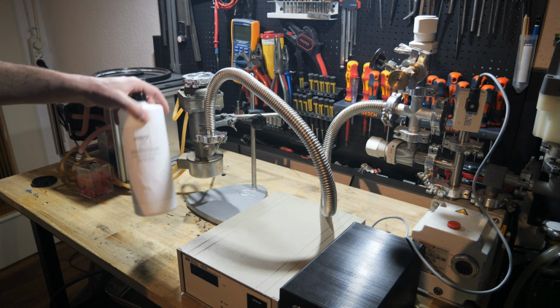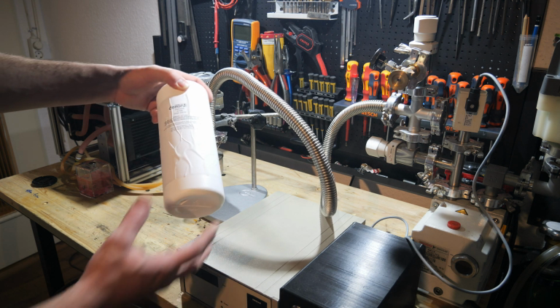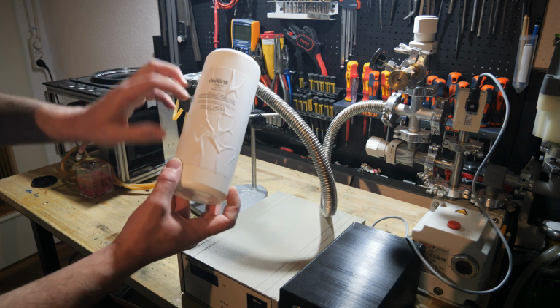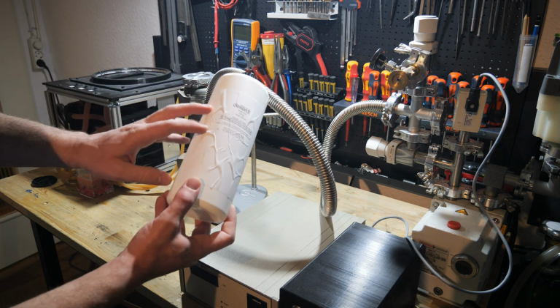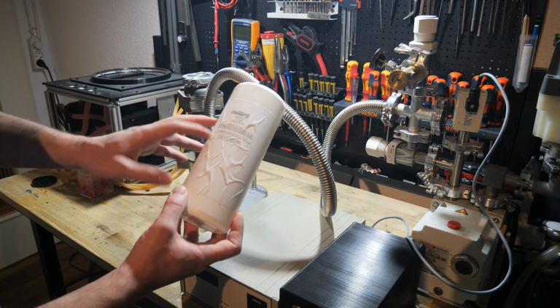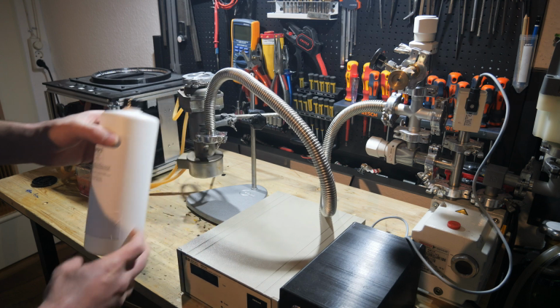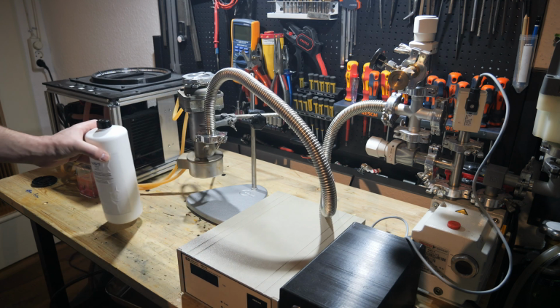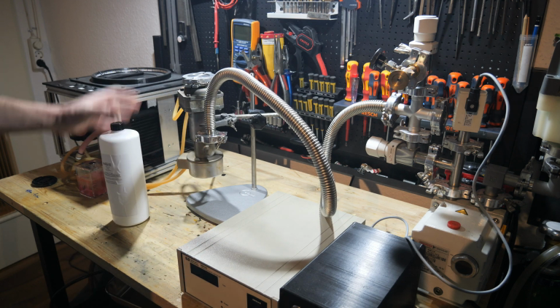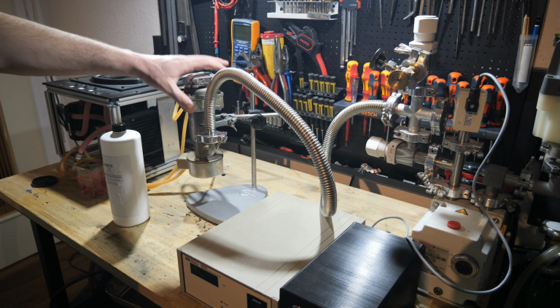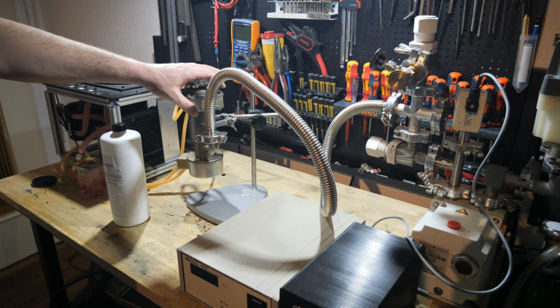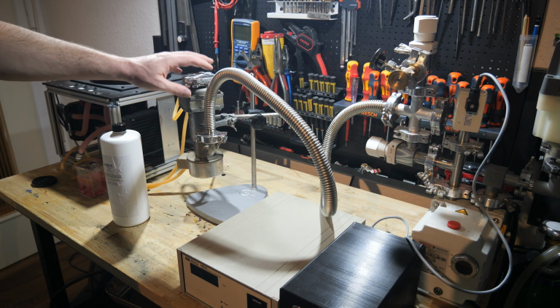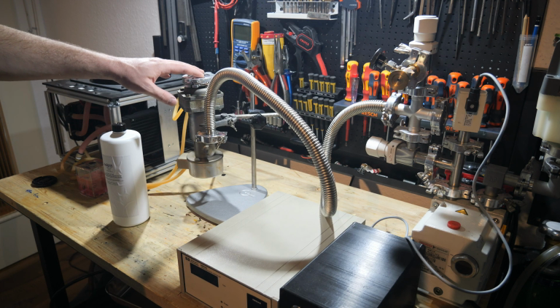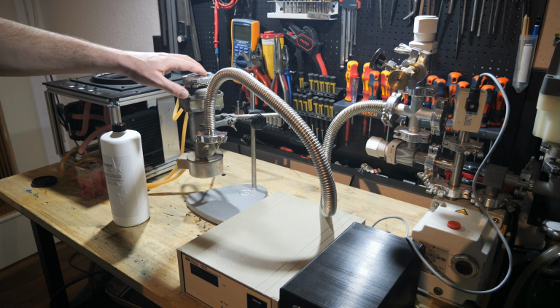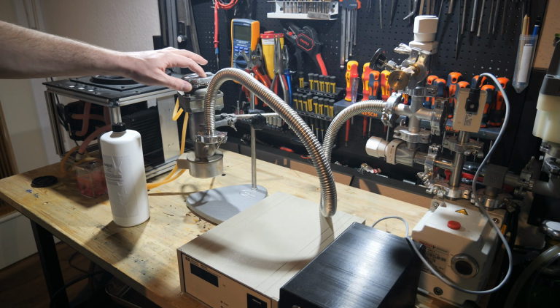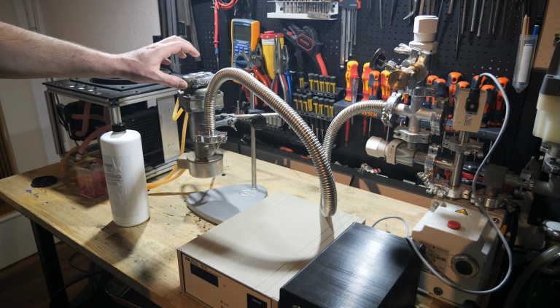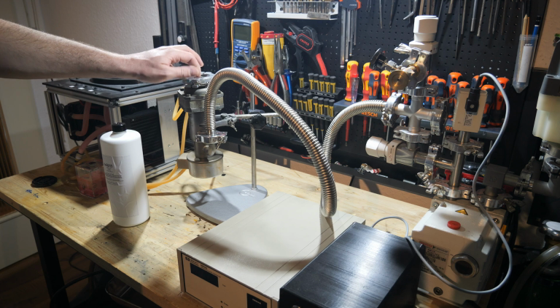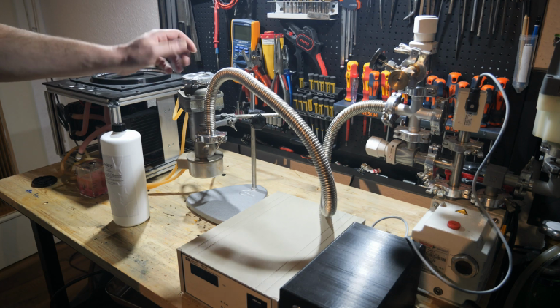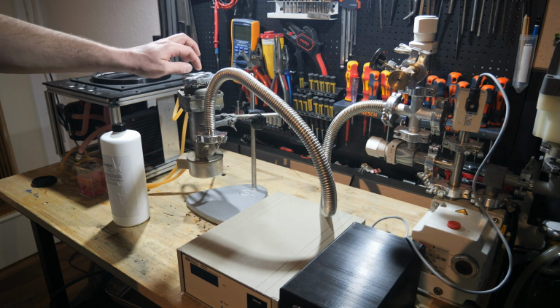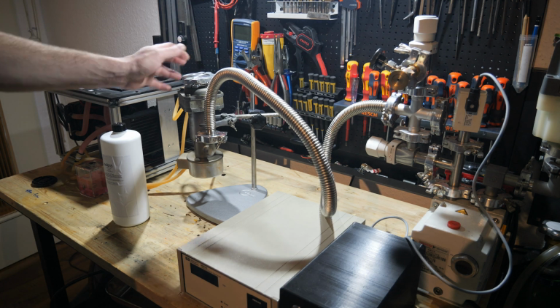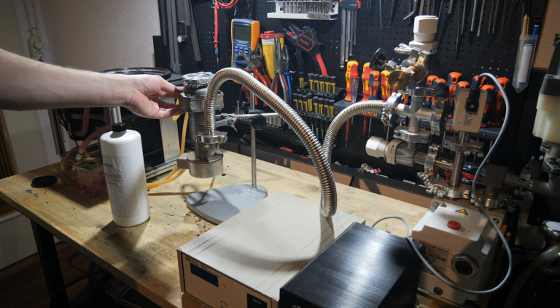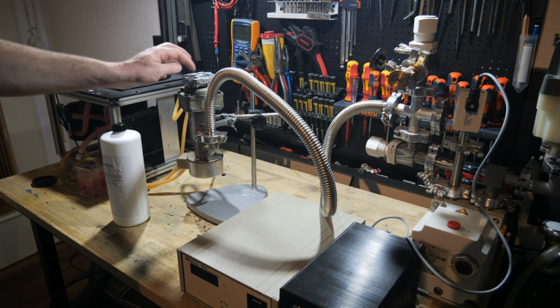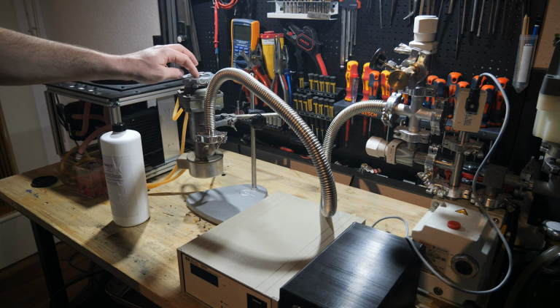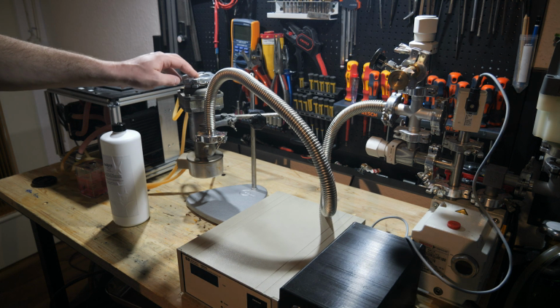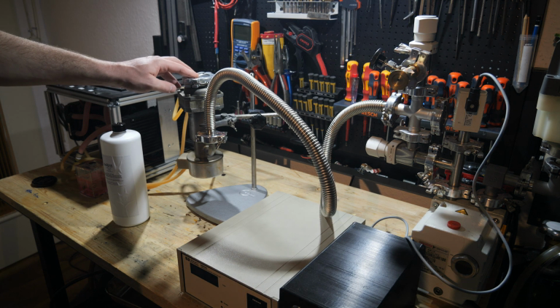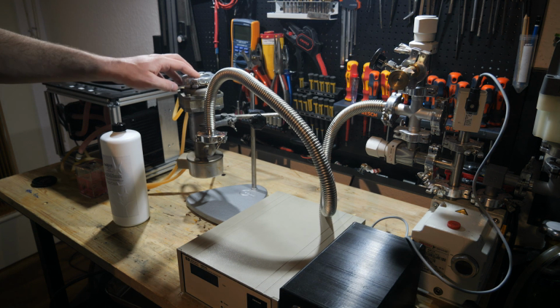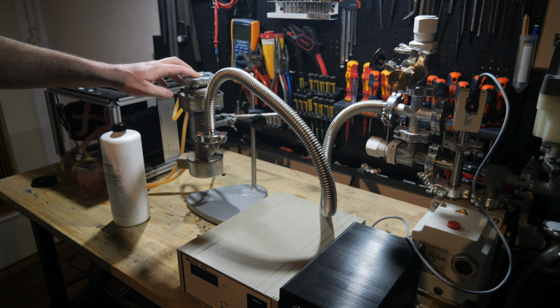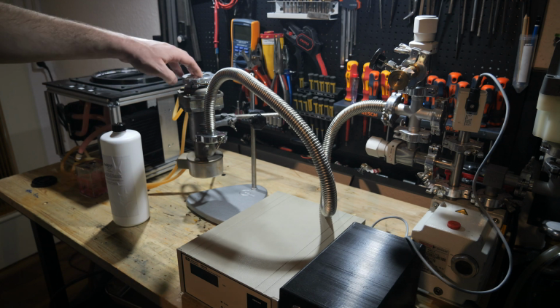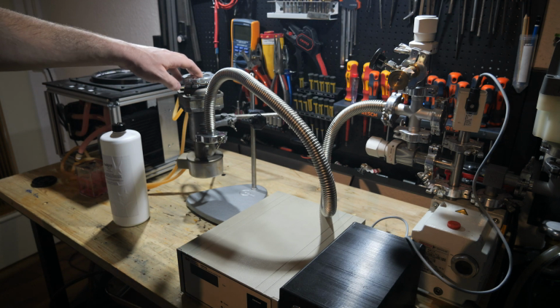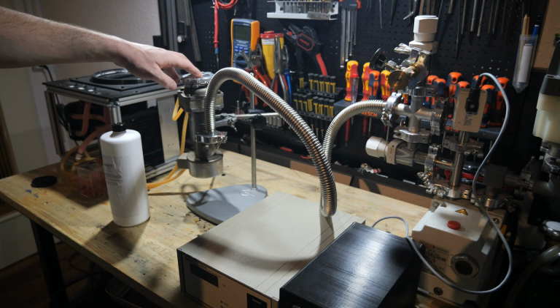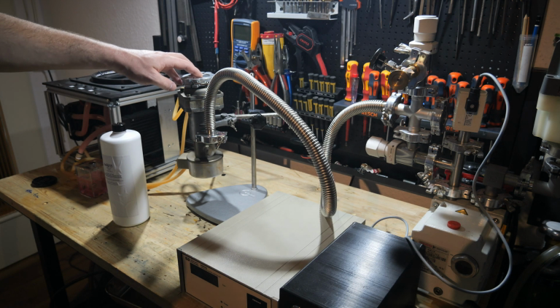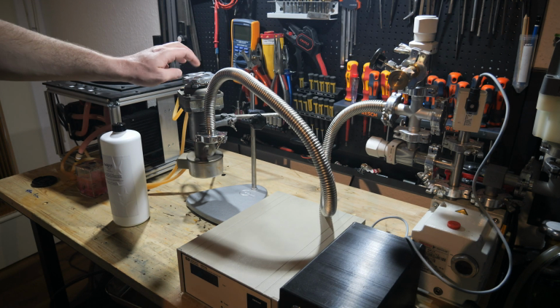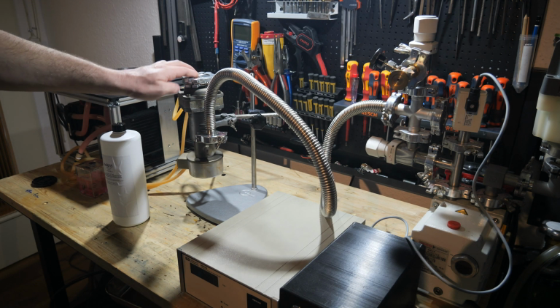It is just a specialized silicon oil, and if you don't know how these pumps work I recommend you watch the video I made about the principle of these pumps. Today I'm going to try and use it for the first time.